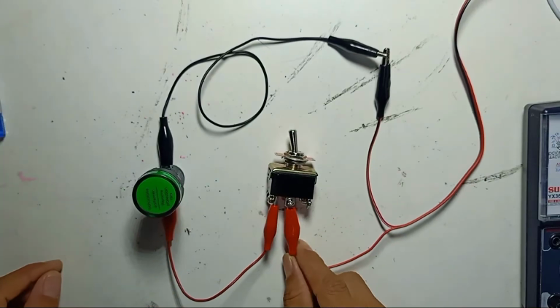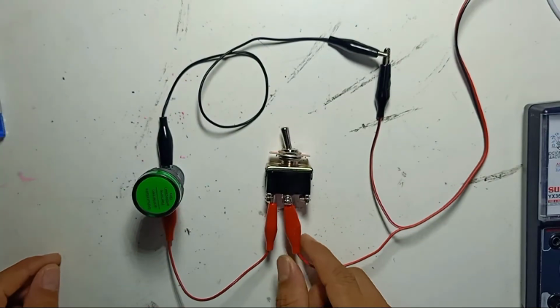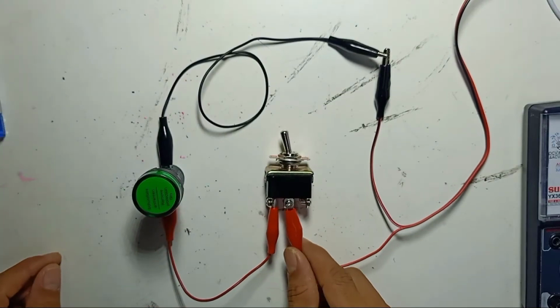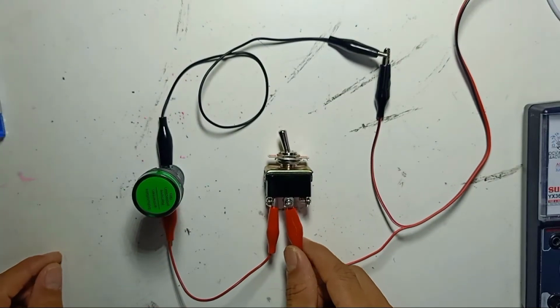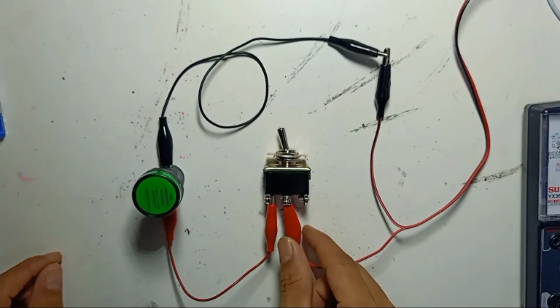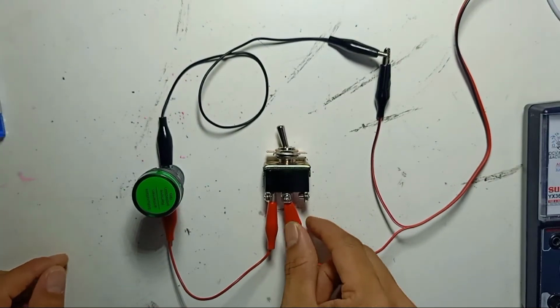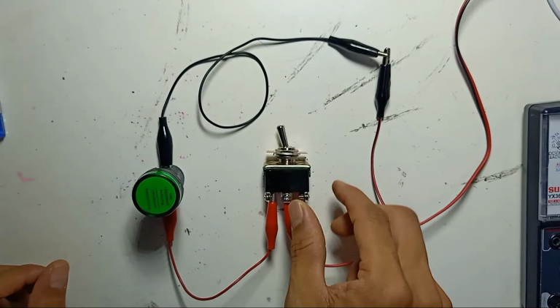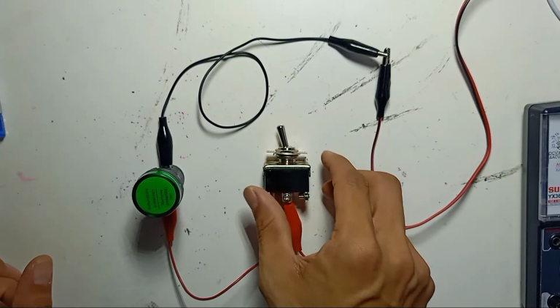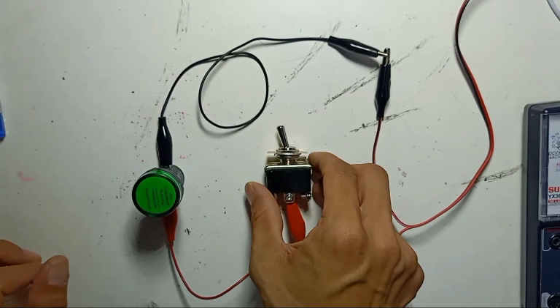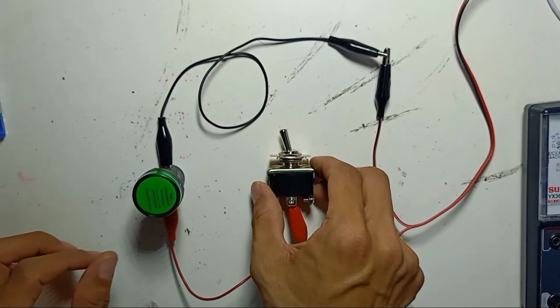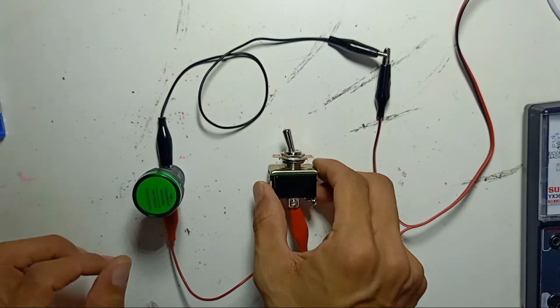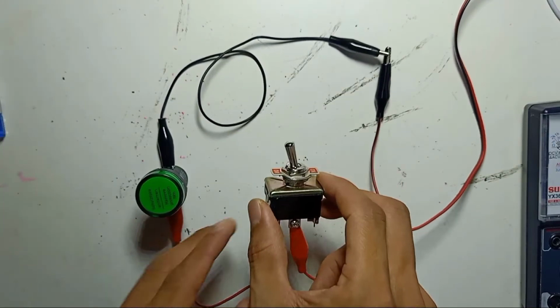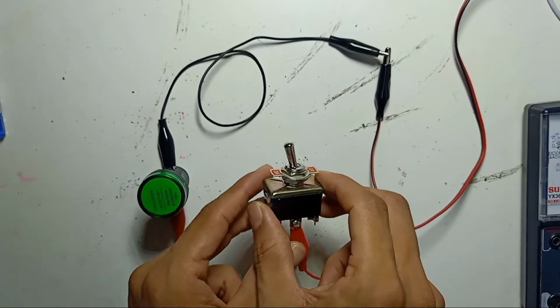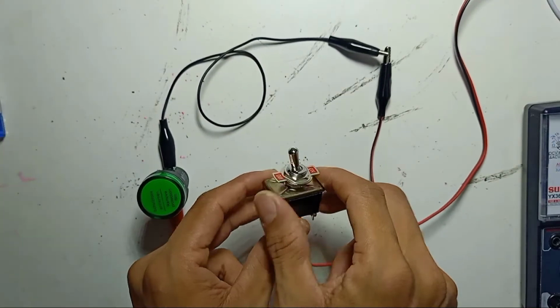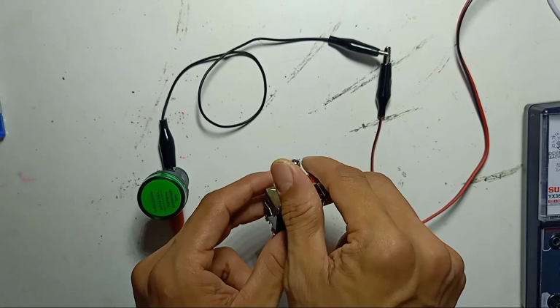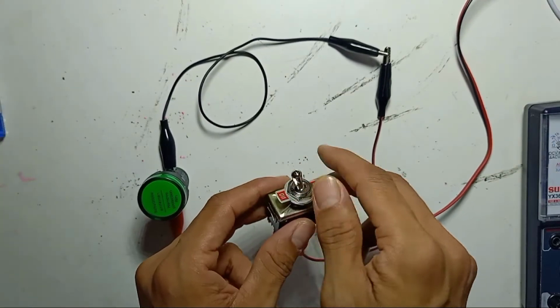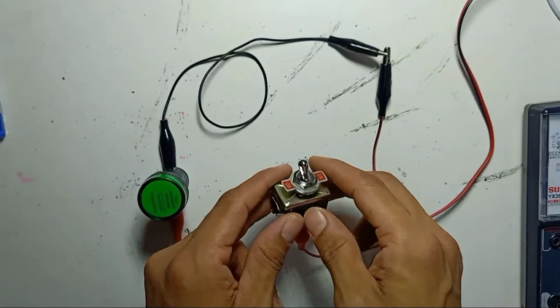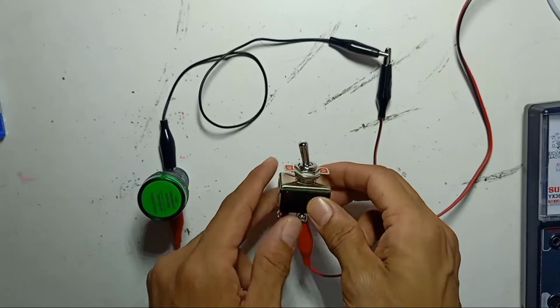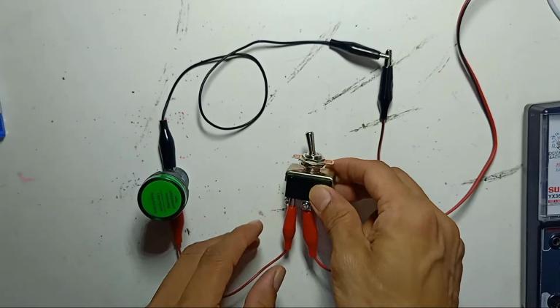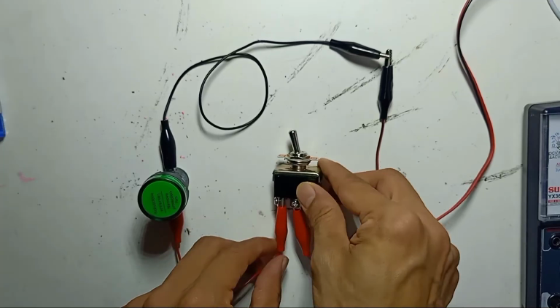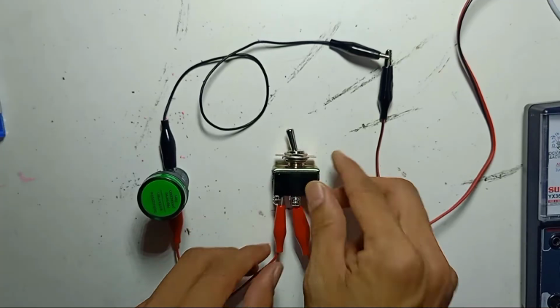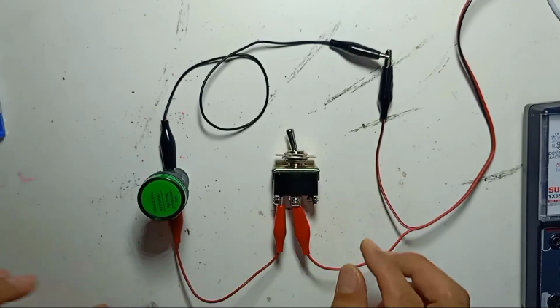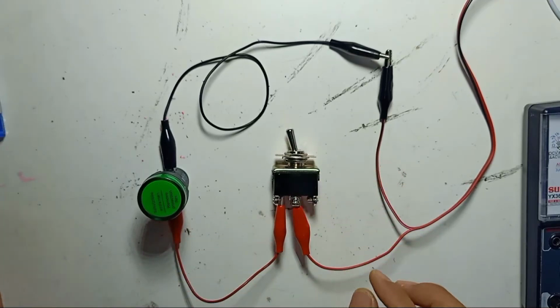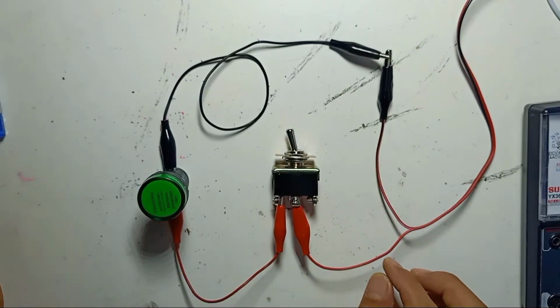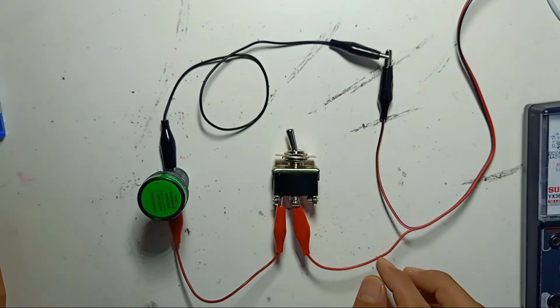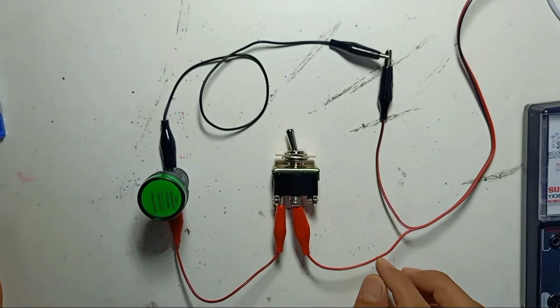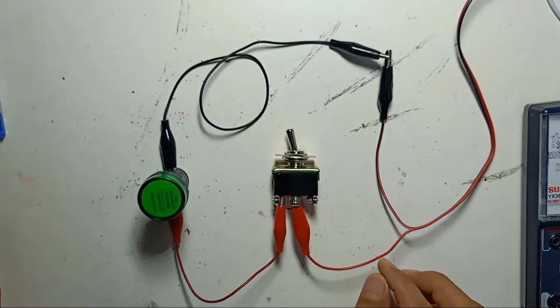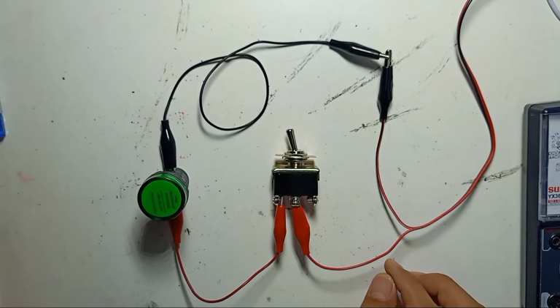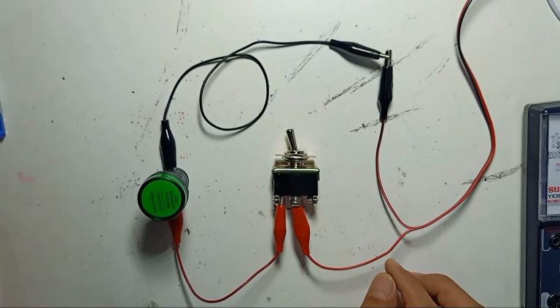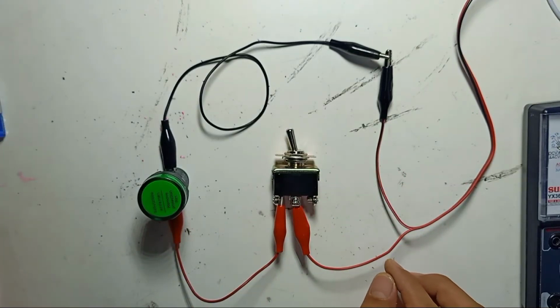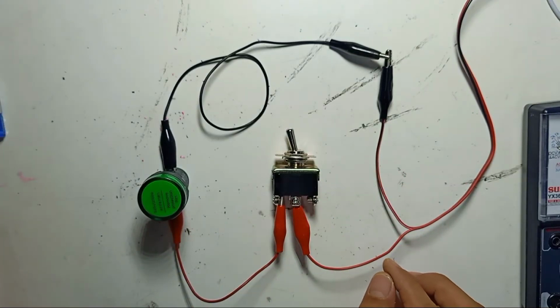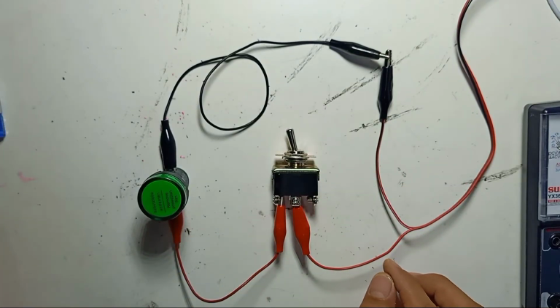This is very simple. This is very simple to make it ON/OFF with a 6-pin toggle switch.